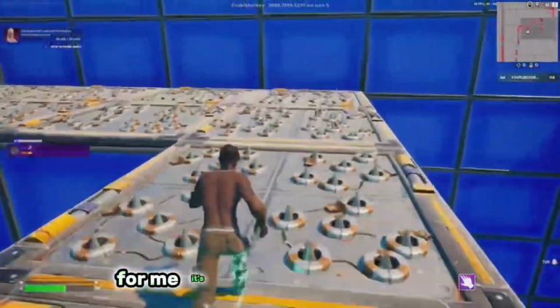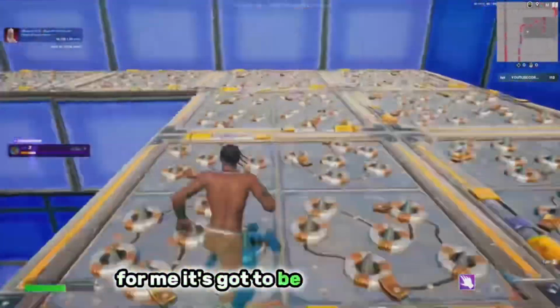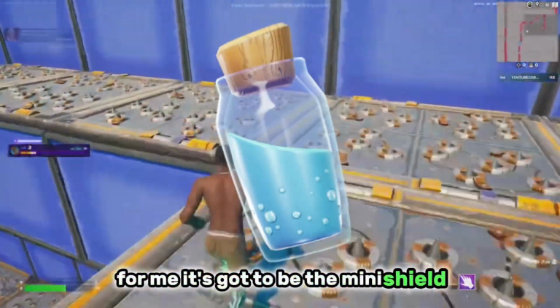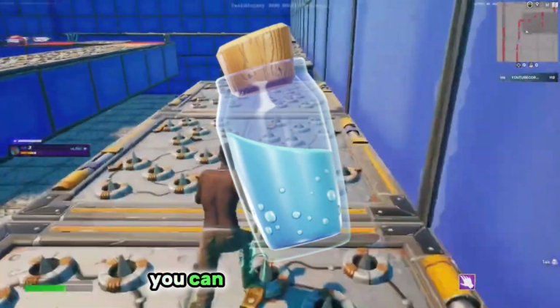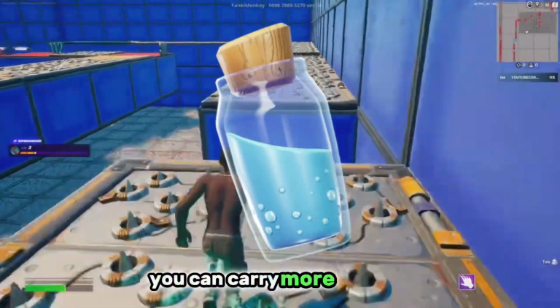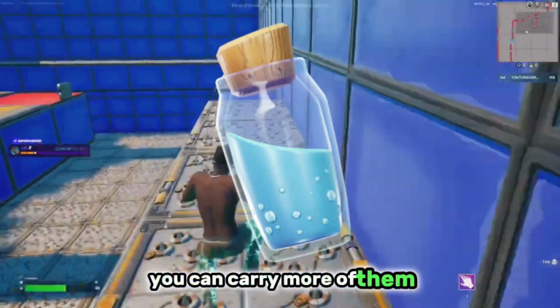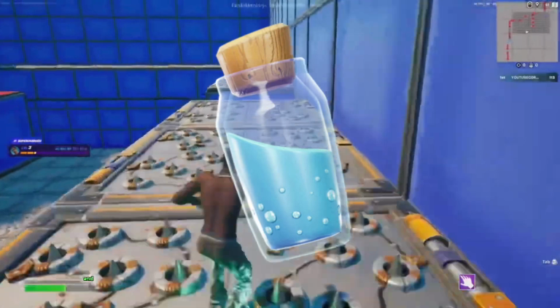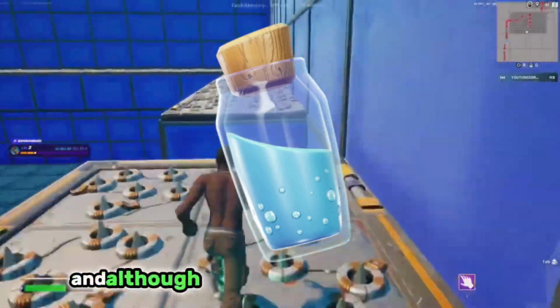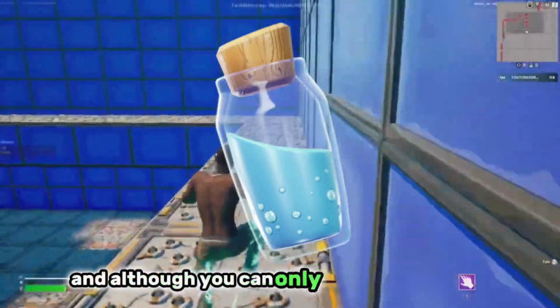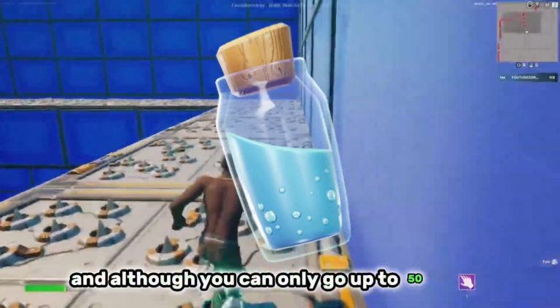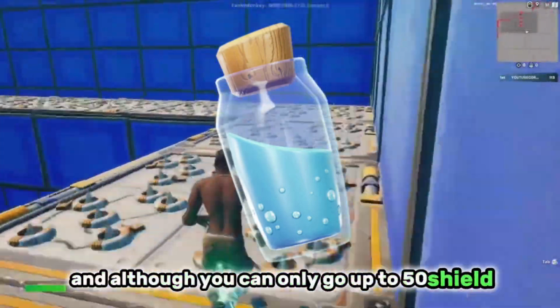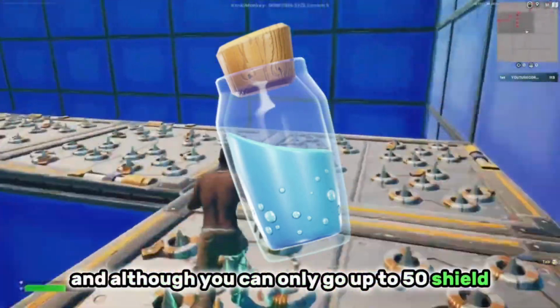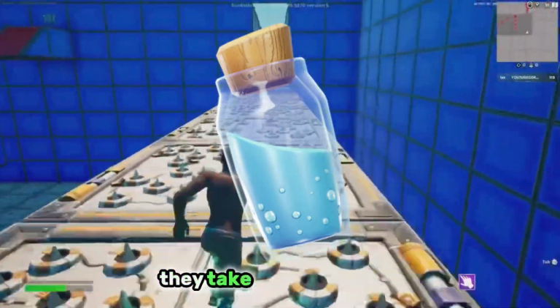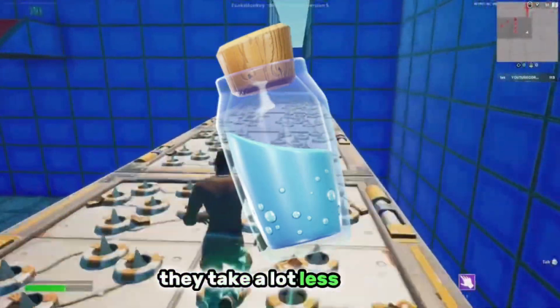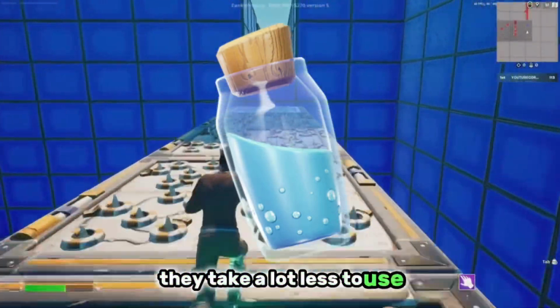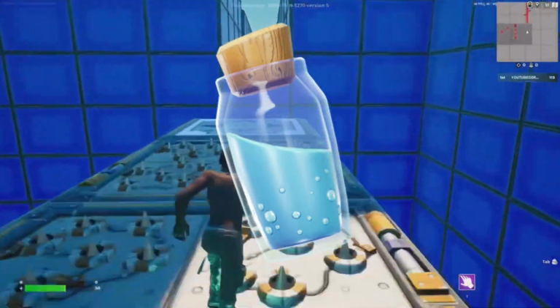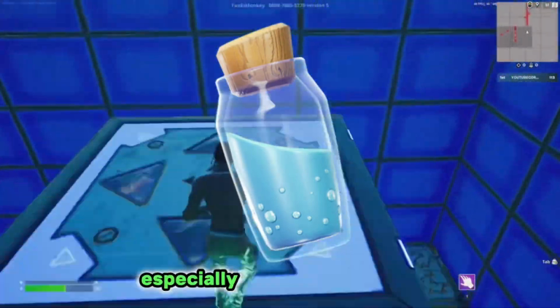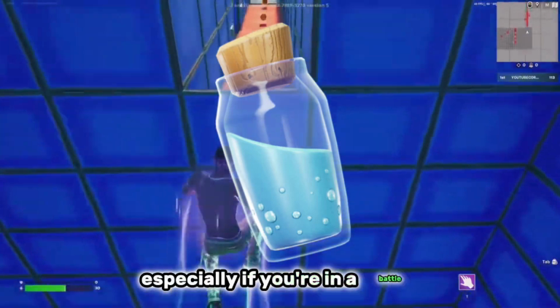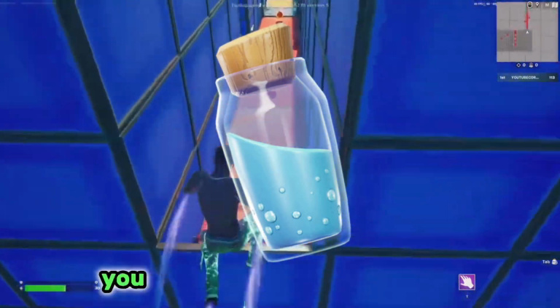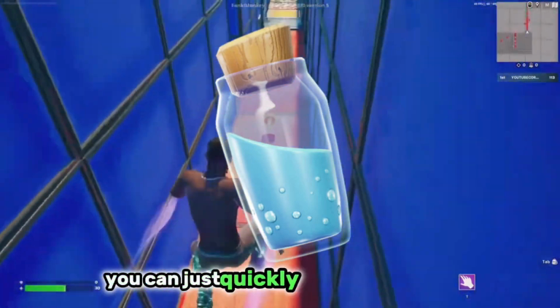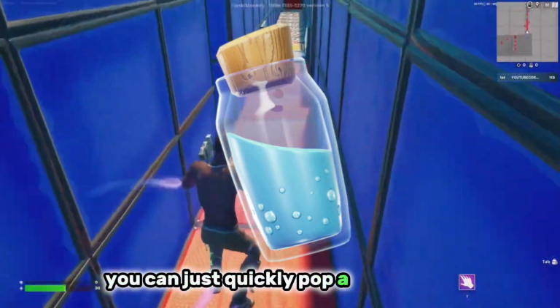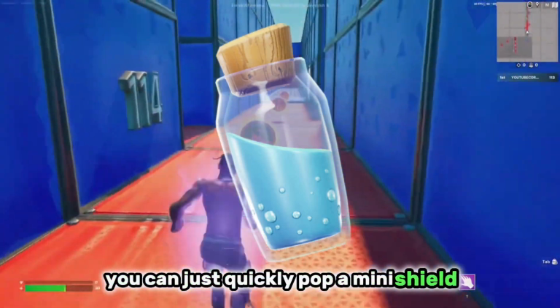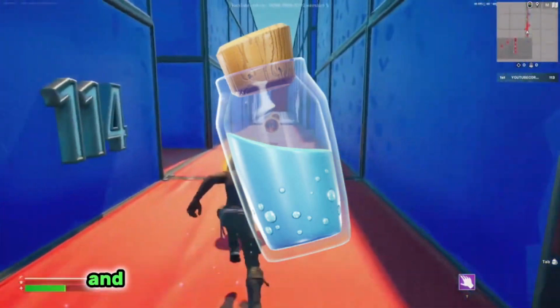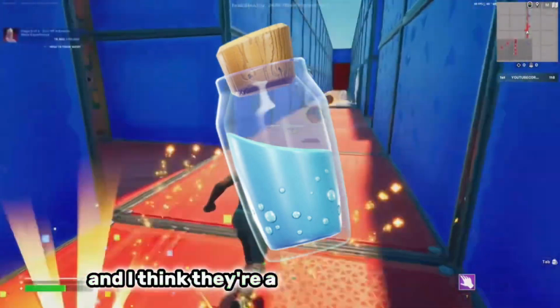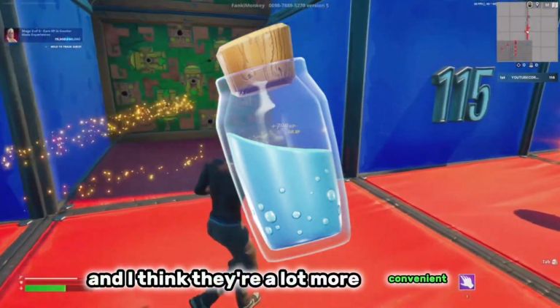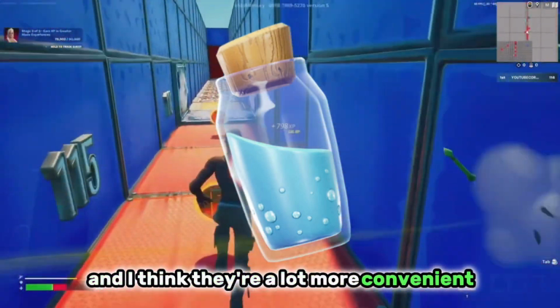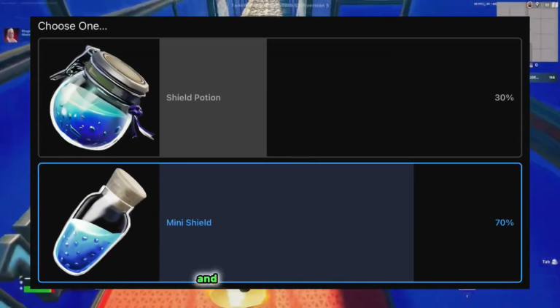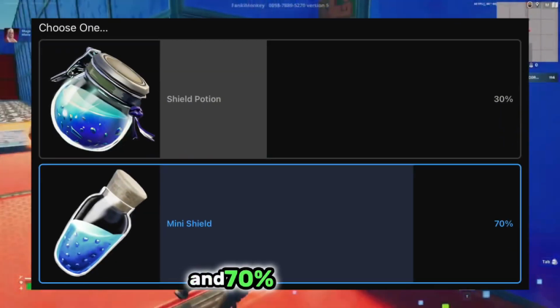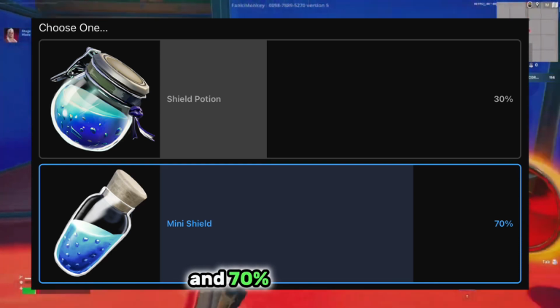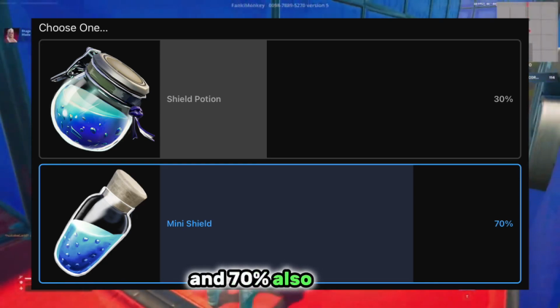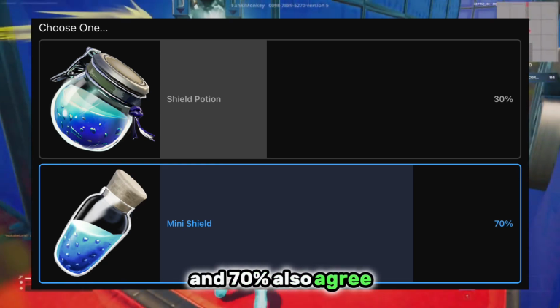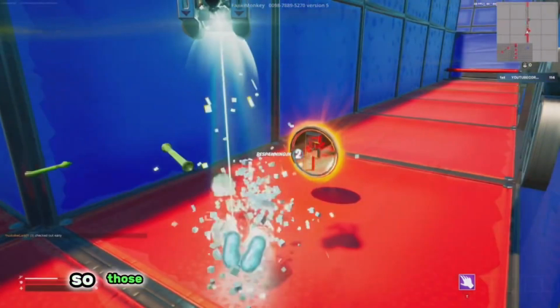Lastly: choose one — Shield Potion or the Mini Shield. Two very good consumable items. For me it's got to be the Mini Shield: you can carry more of them, and although you can only go up to 50 shield, they take a lot less time to use. Especially if you're in a battle, you can quickly pop a mini shield — they're a lot more convenient. 70% also agree.